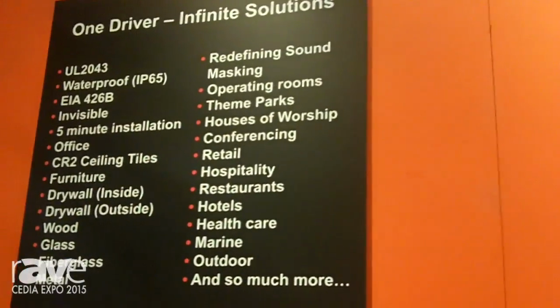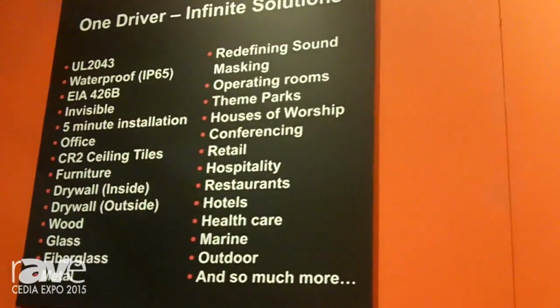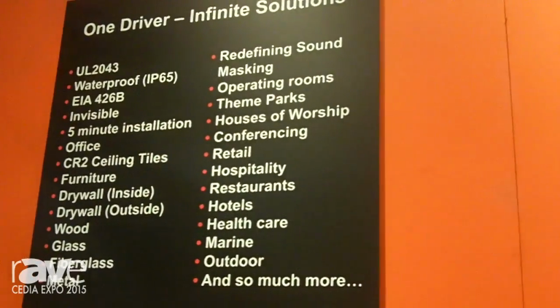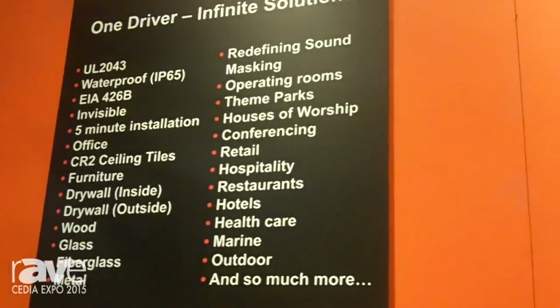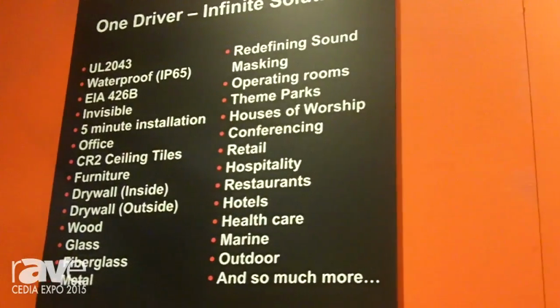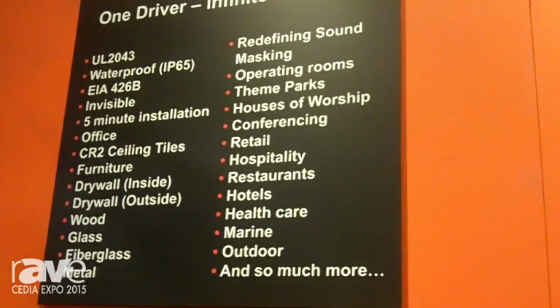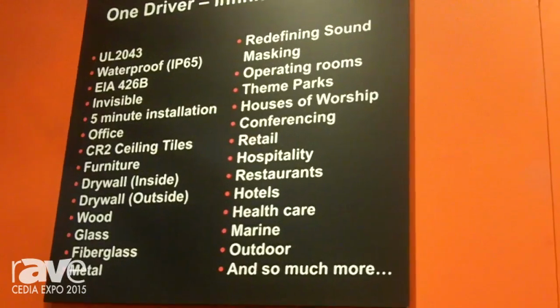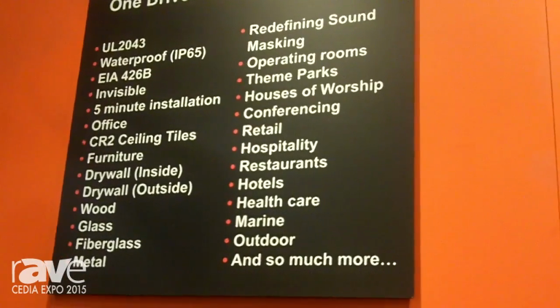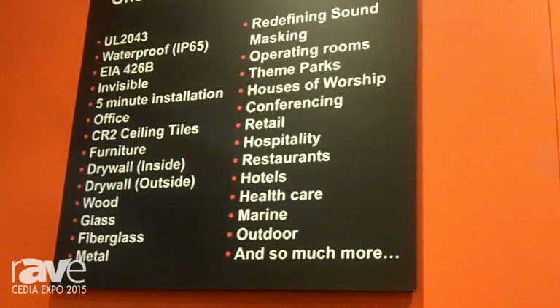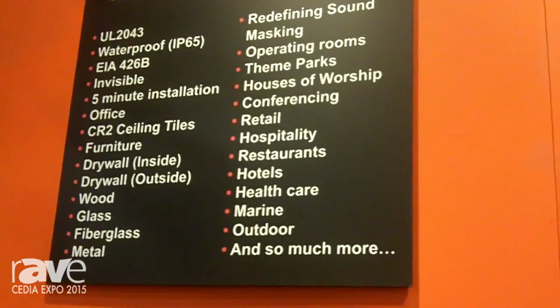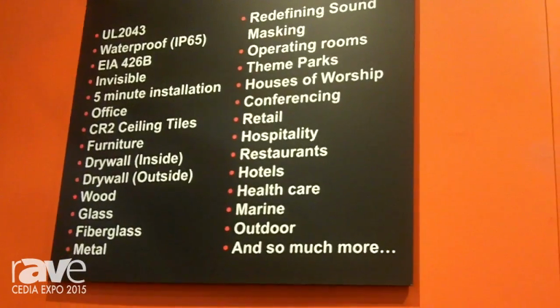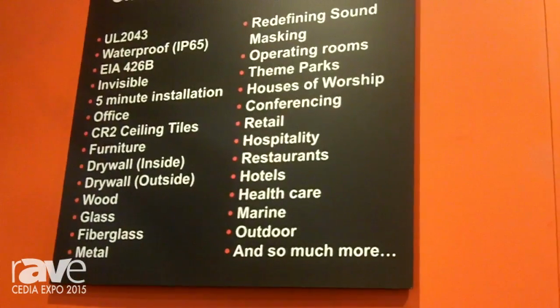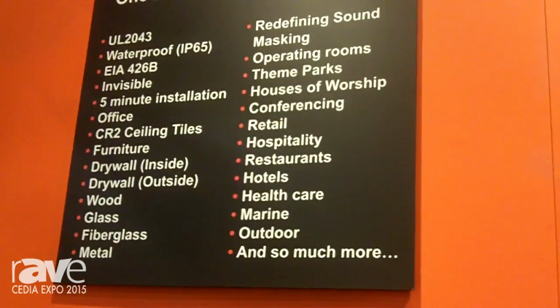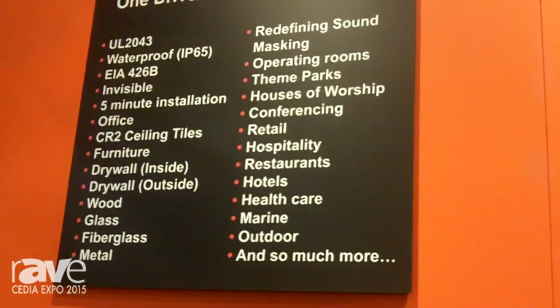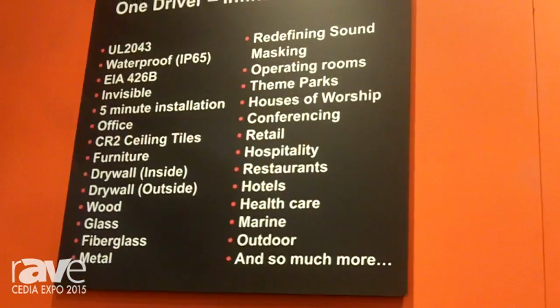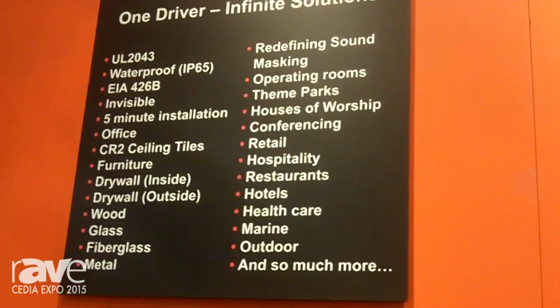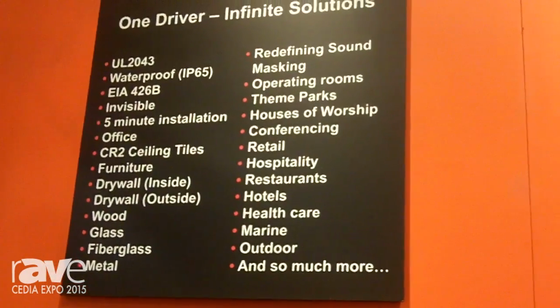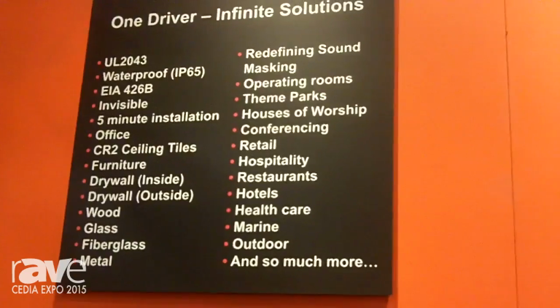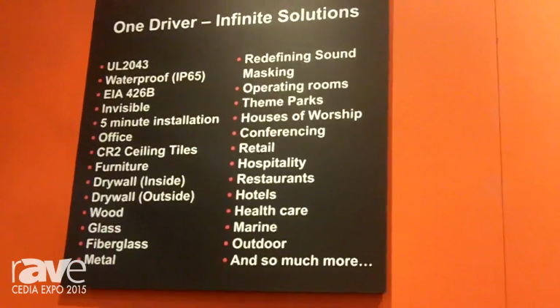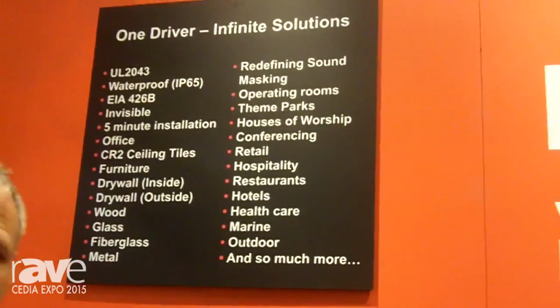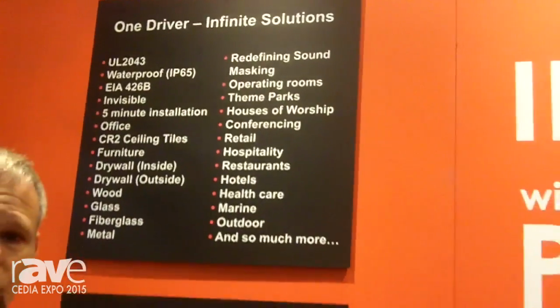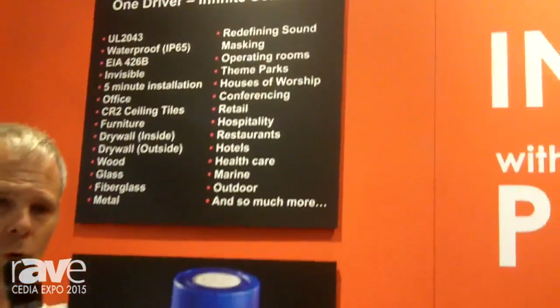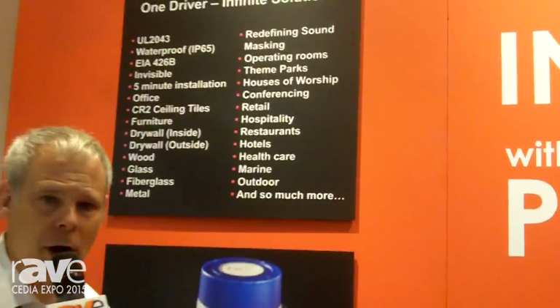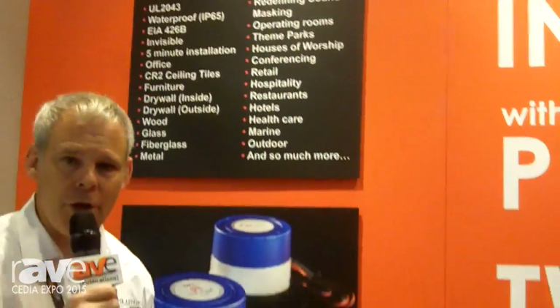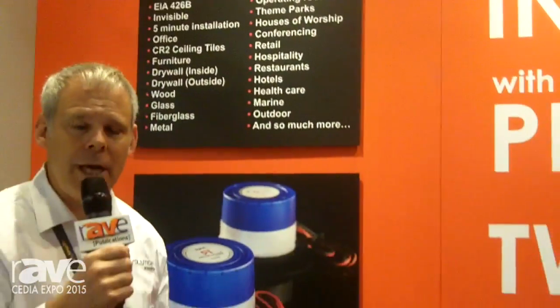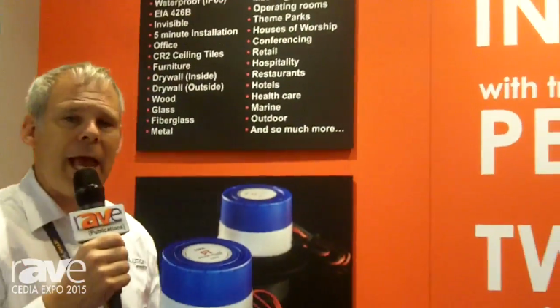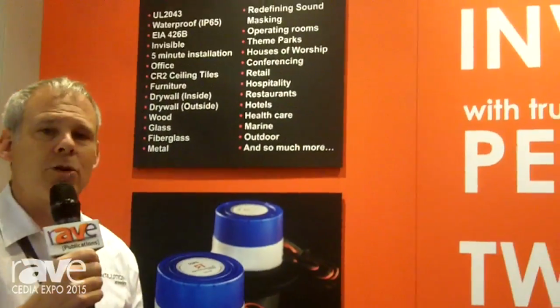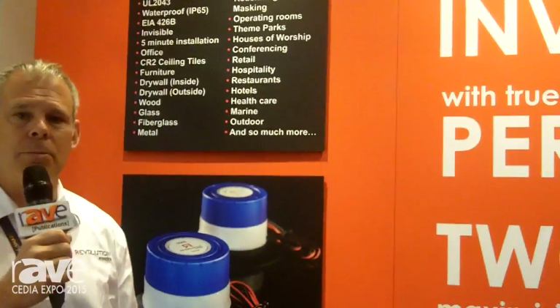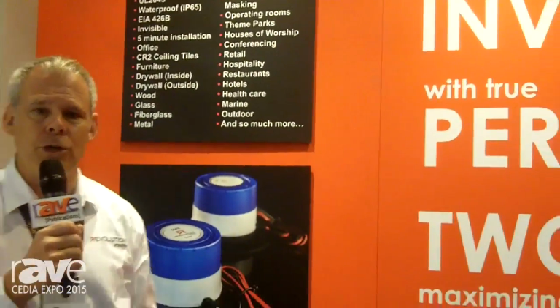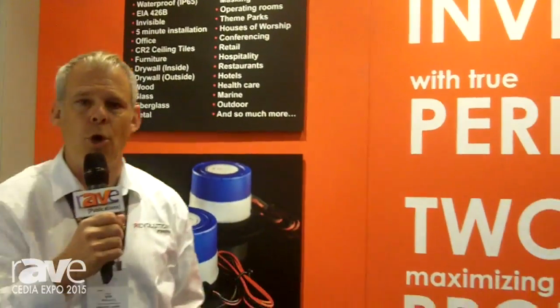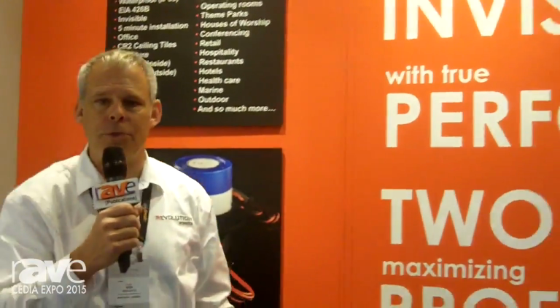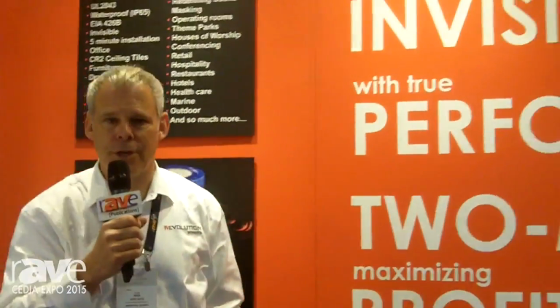Sound masking, theme parks, houses of worship, retail, hospitality. Of course homes, whole home audio, and incredibly good home theater.